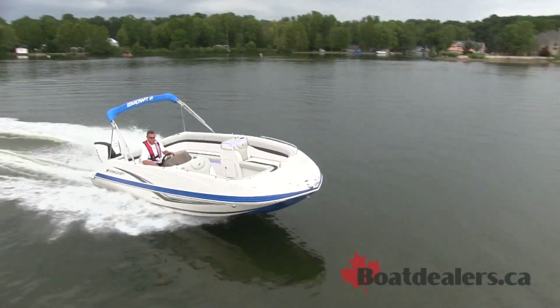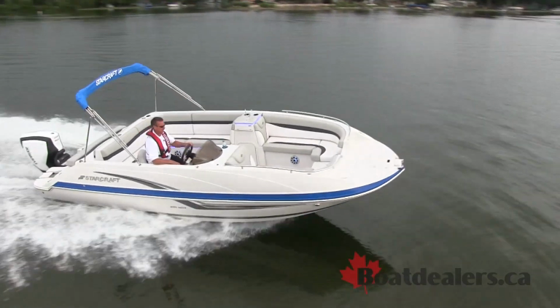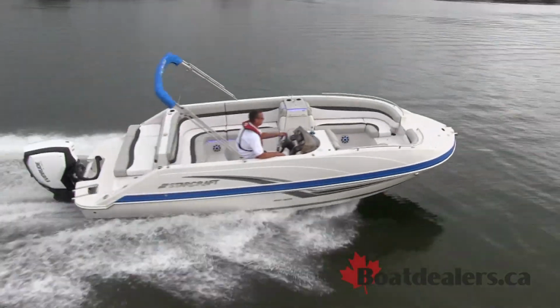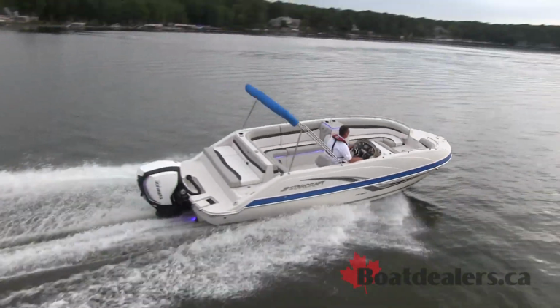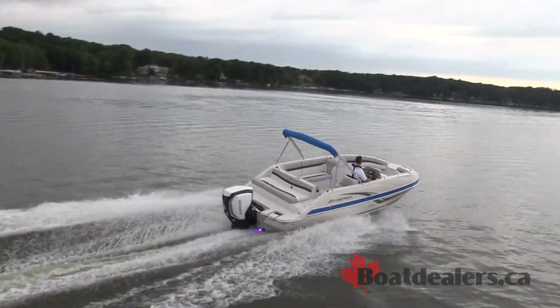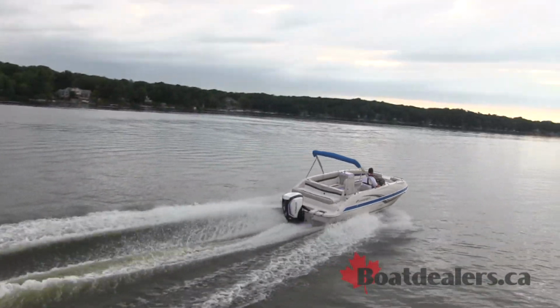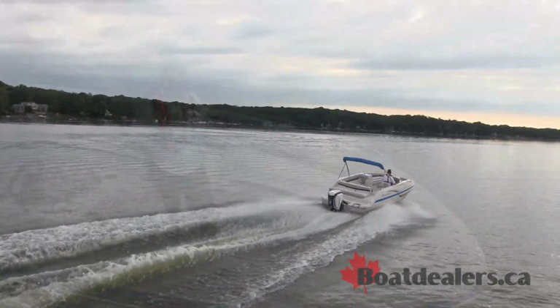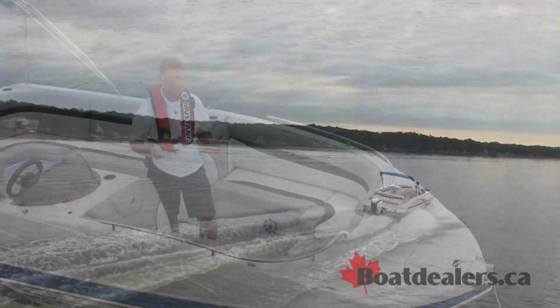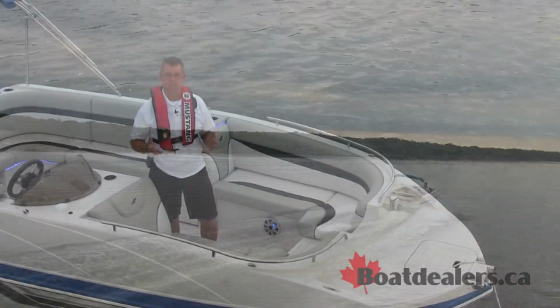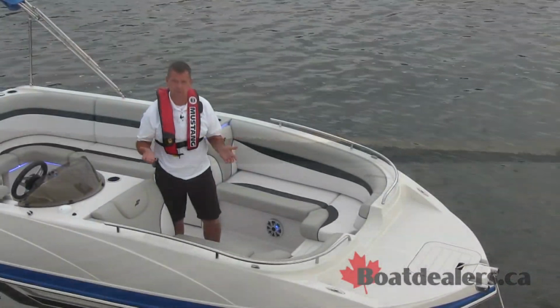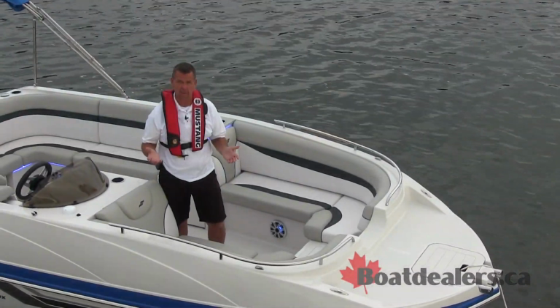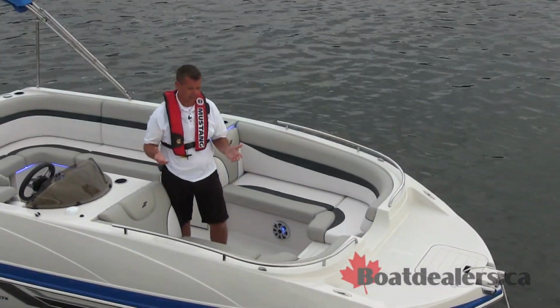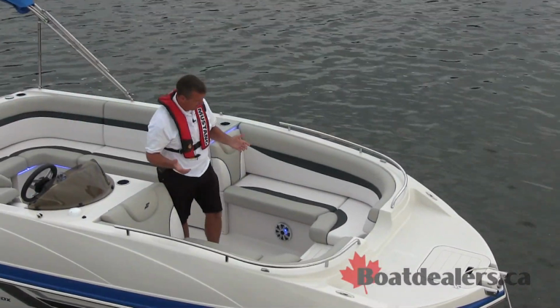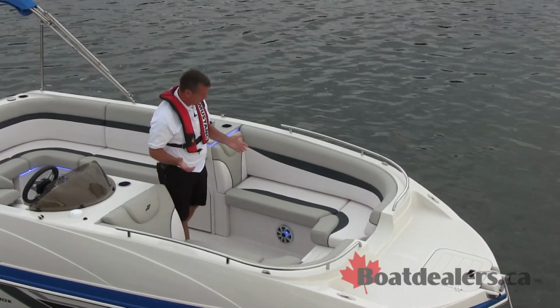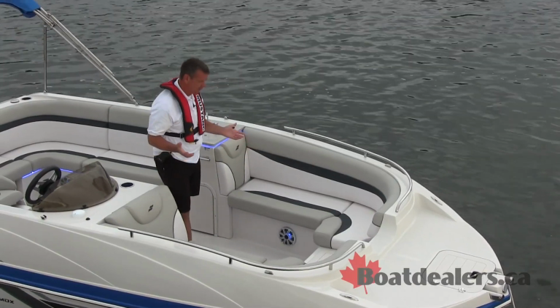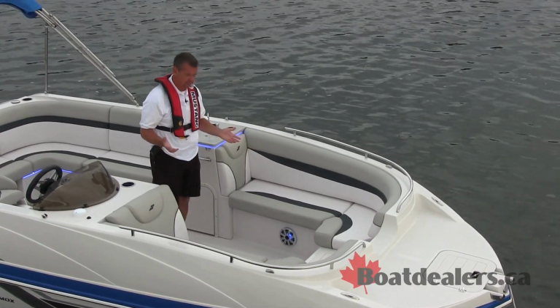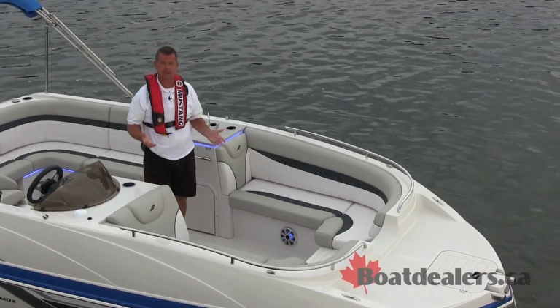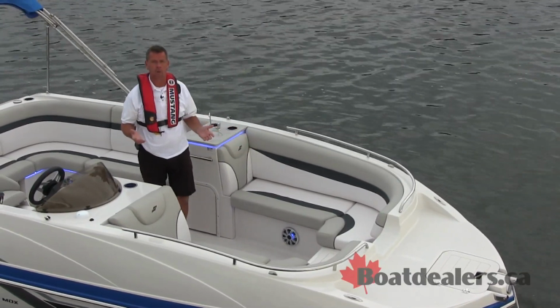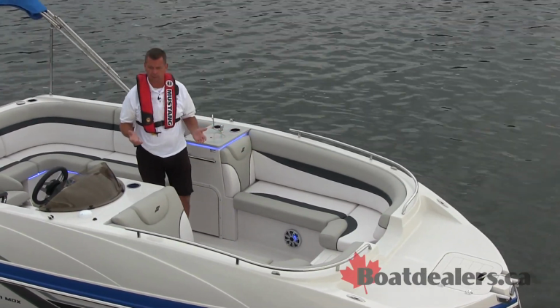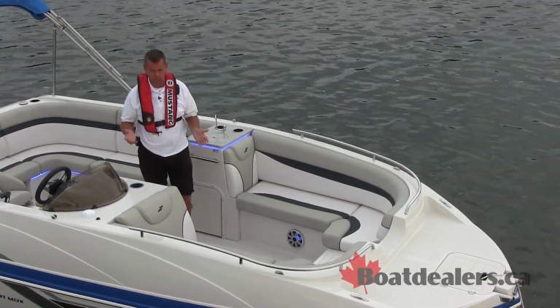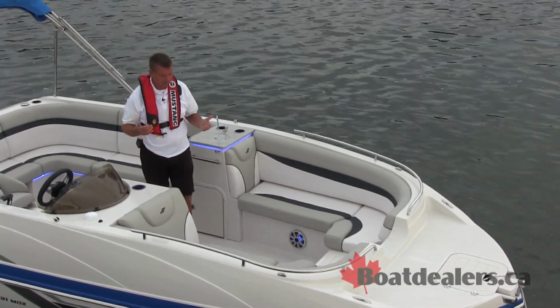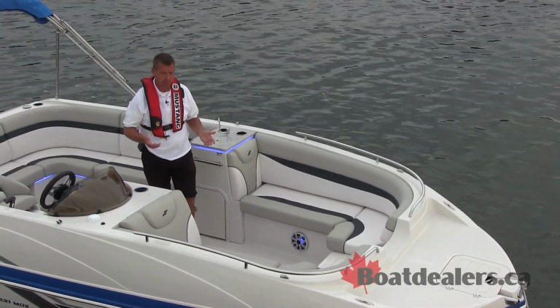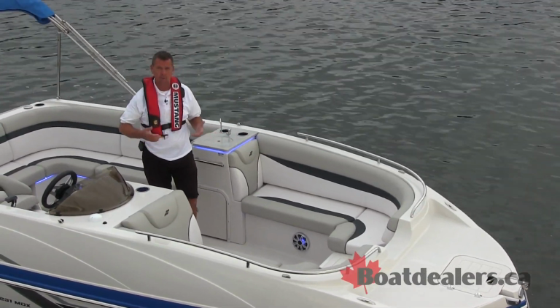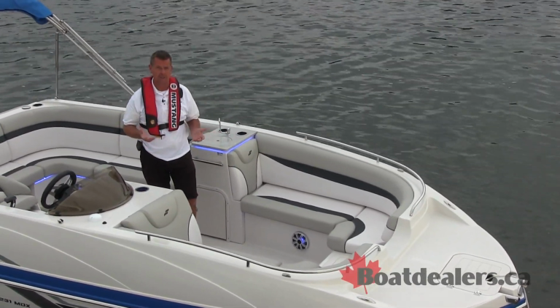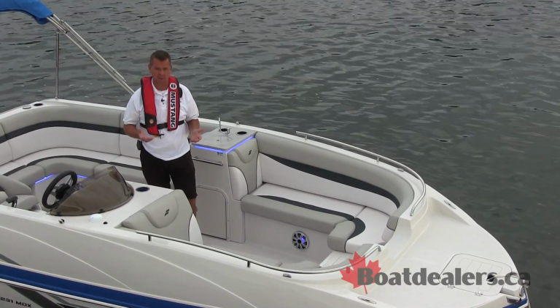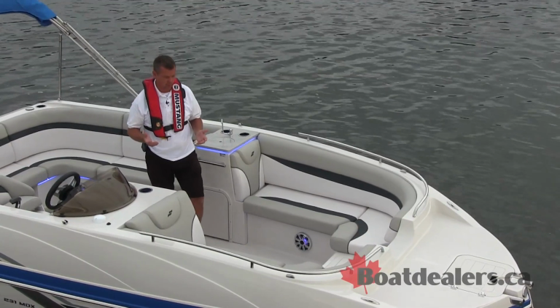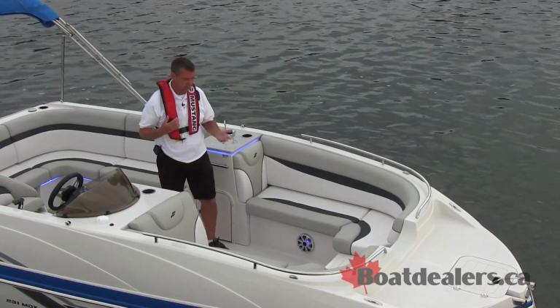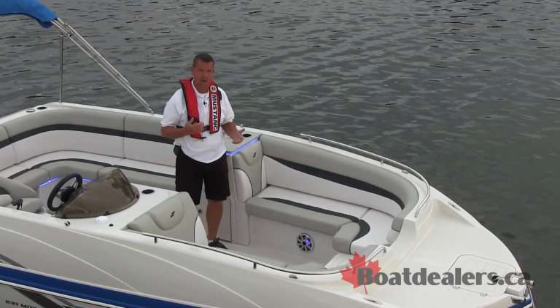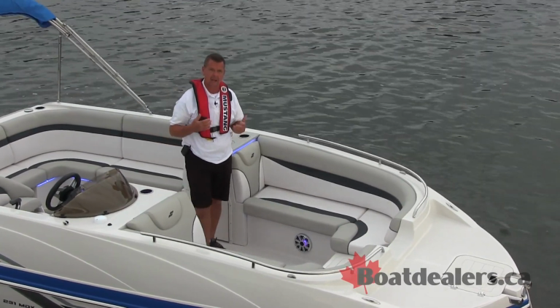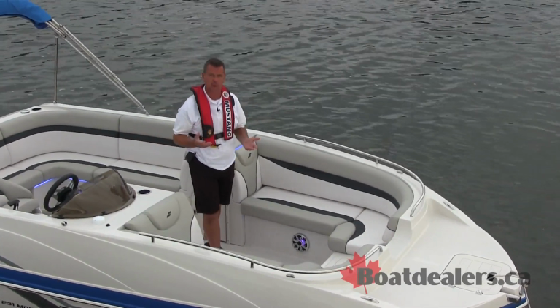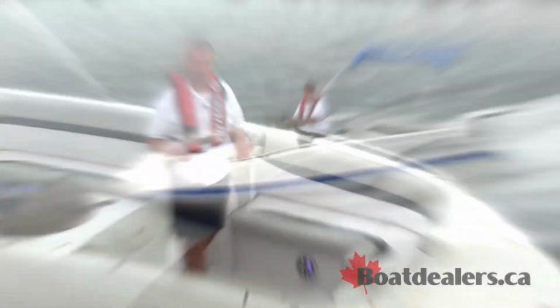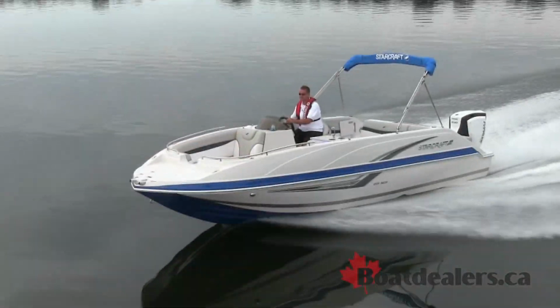When I think about deck boats, the first thing that comes to mind is versatility — flexibility would be second. The ability to have a dozen of your friends on the water with you, boating comfortably, with lots of room in the boat to move around and enjoy your time on the water.